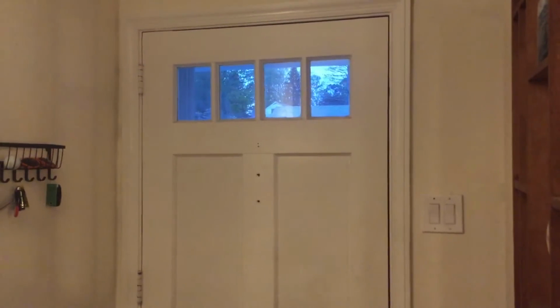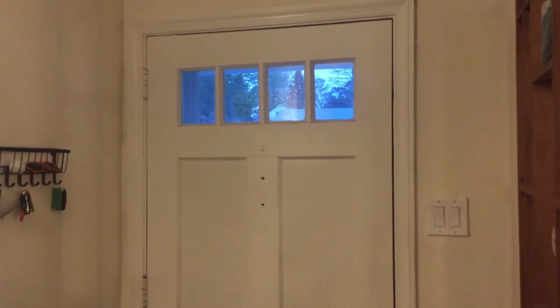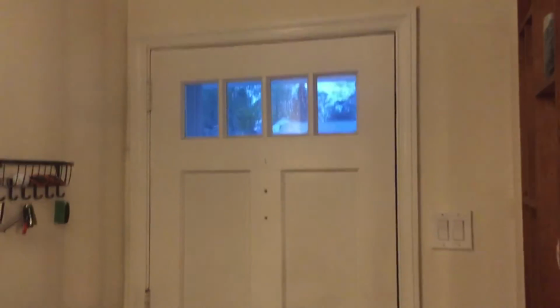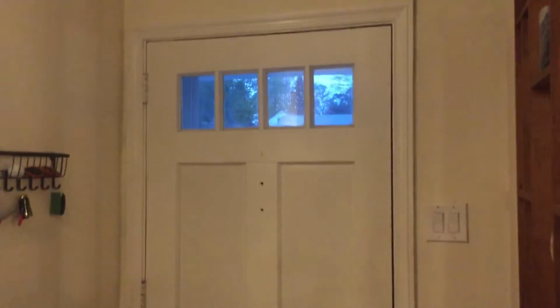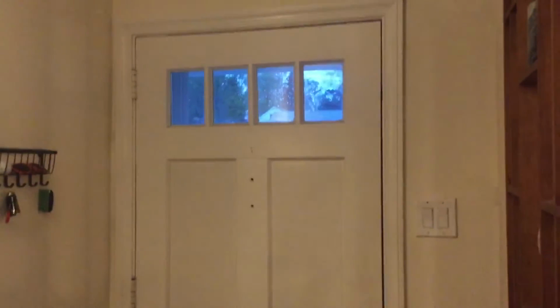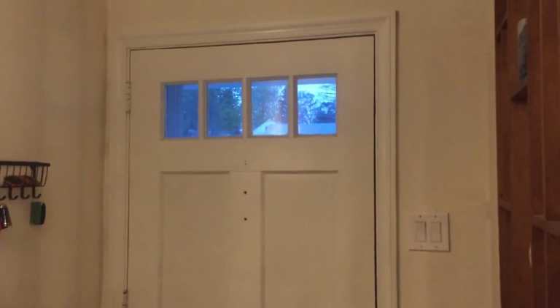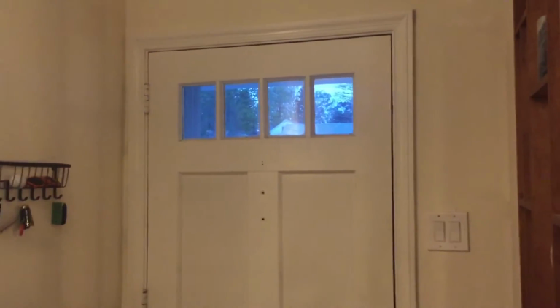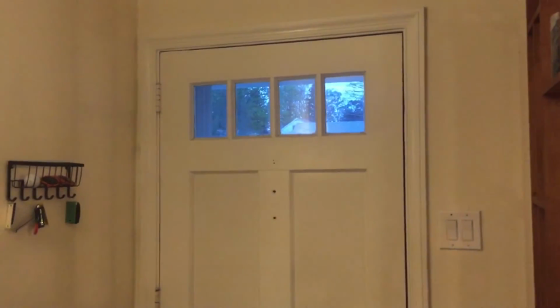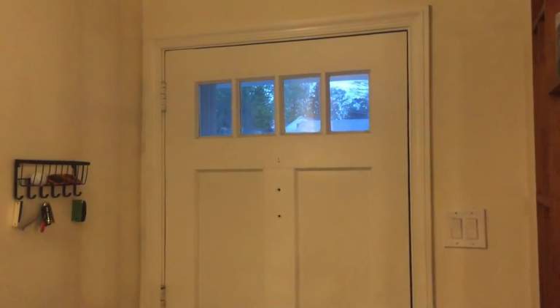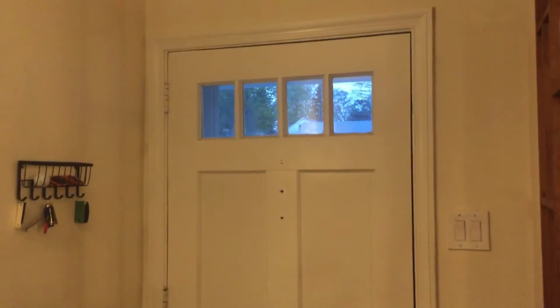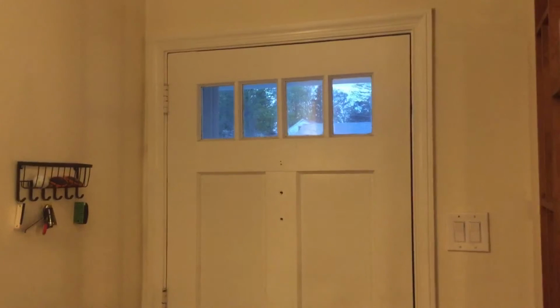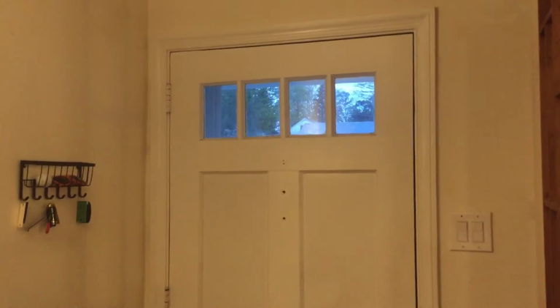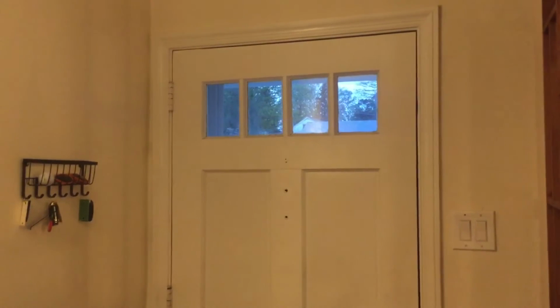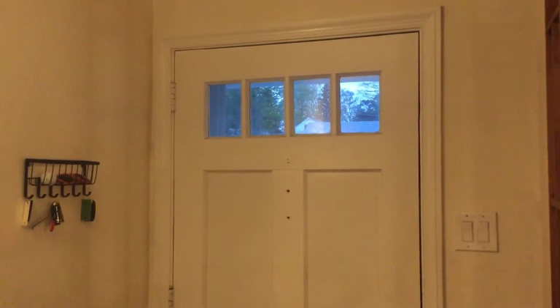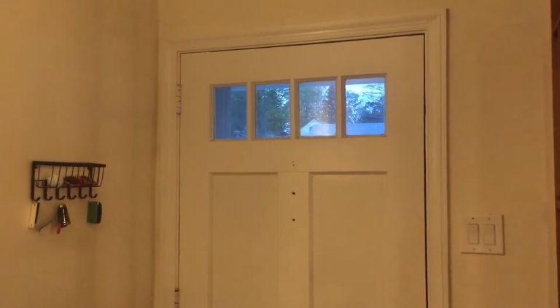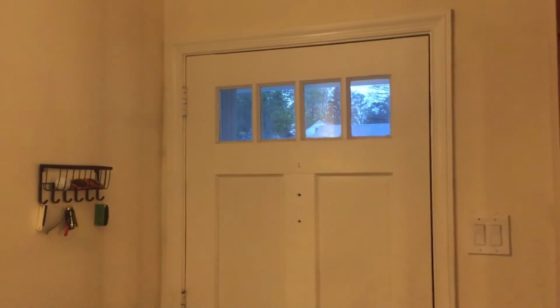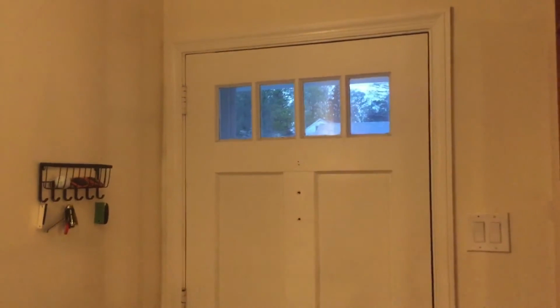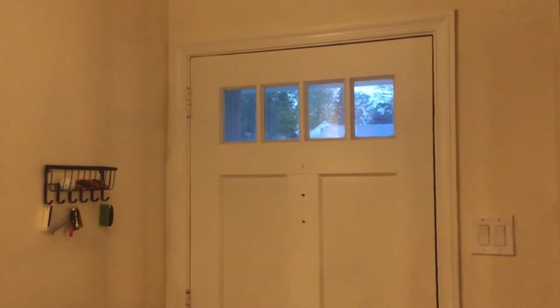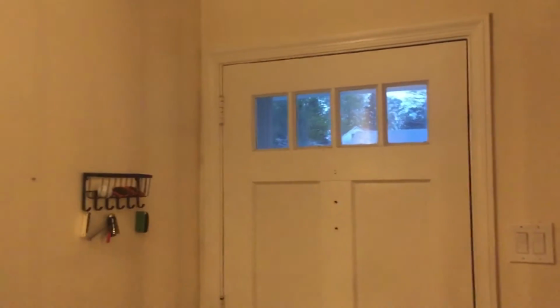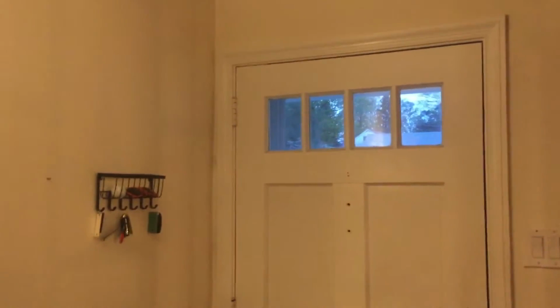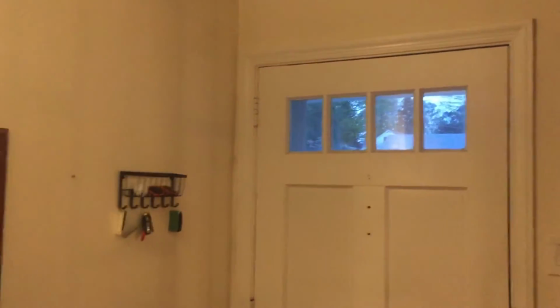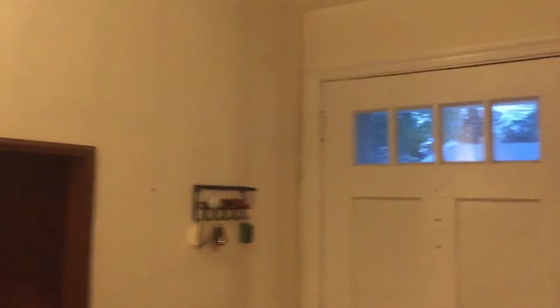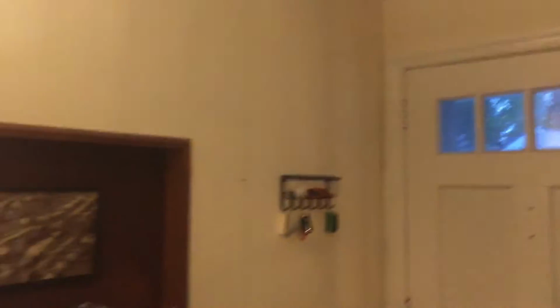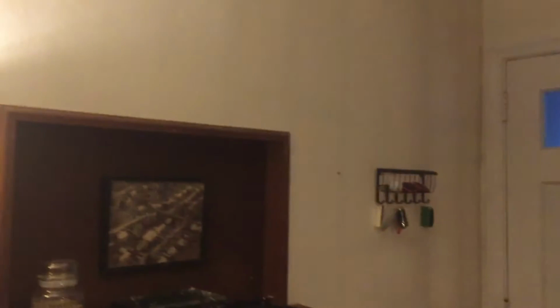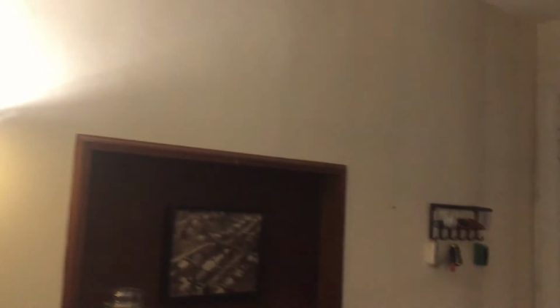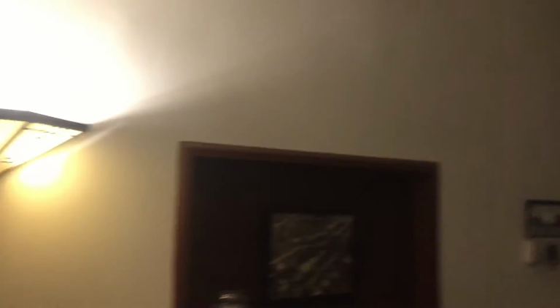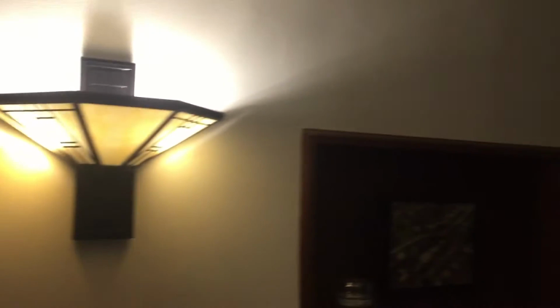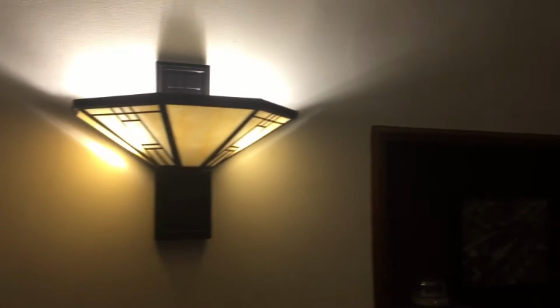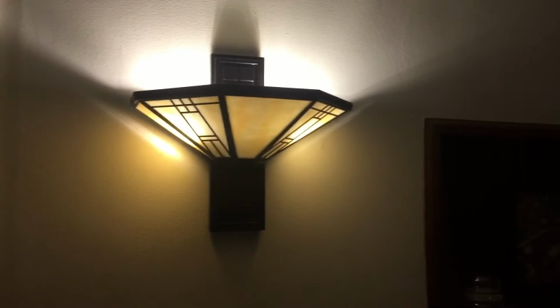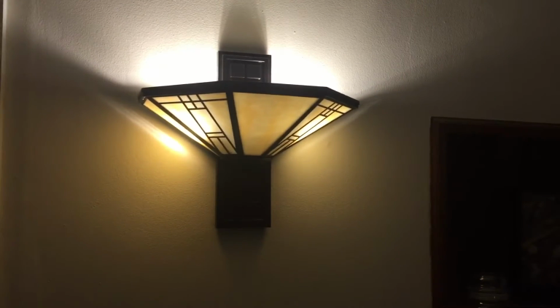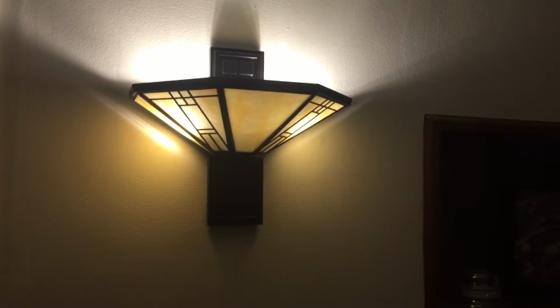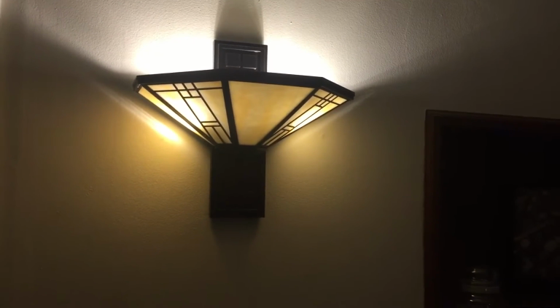Hey guys, I was asked to do an updated video tour of my house, so I will get to that now. It's been a while and a lot of things have changed, and there are no more changes coming.